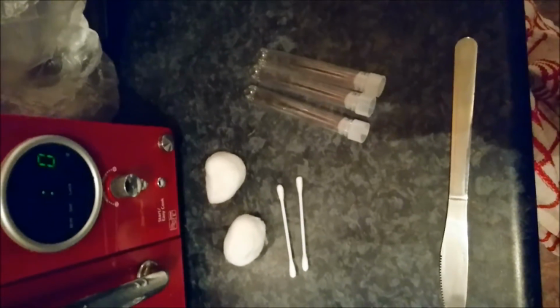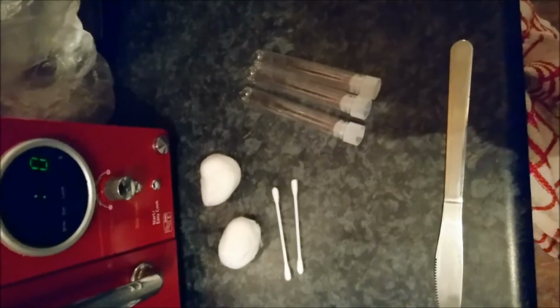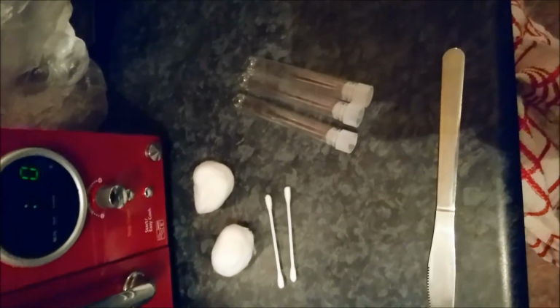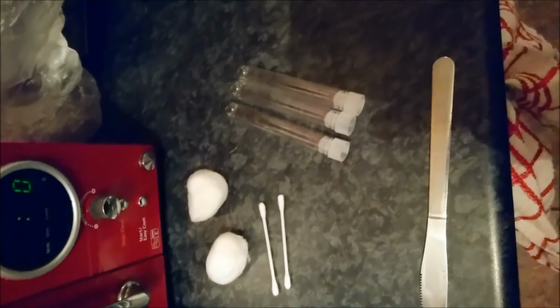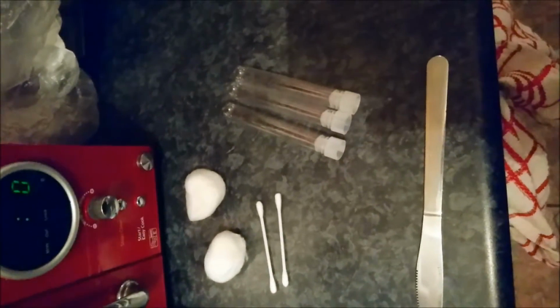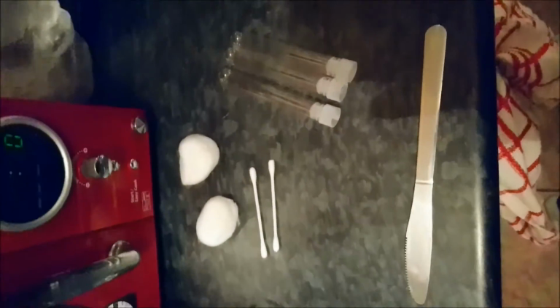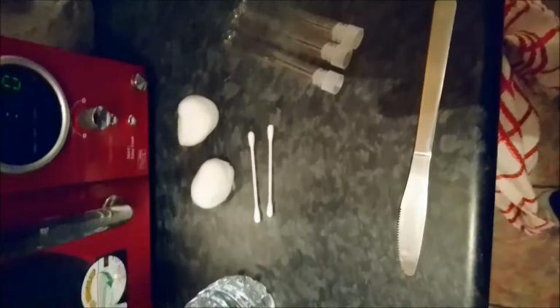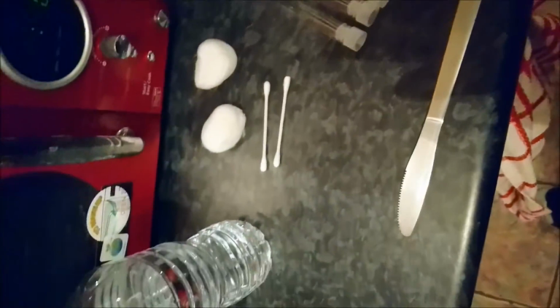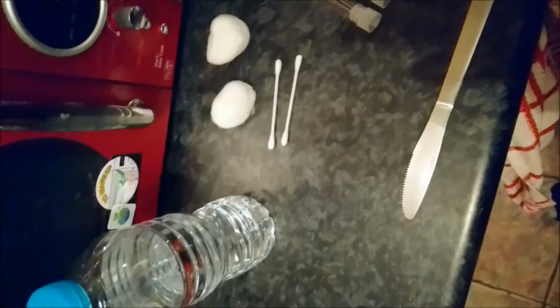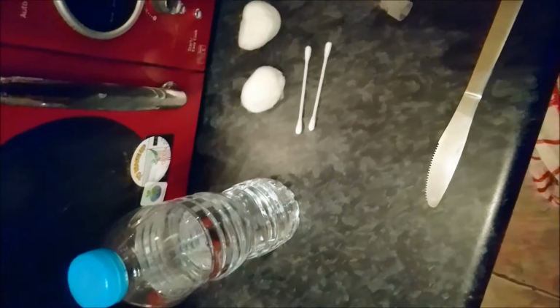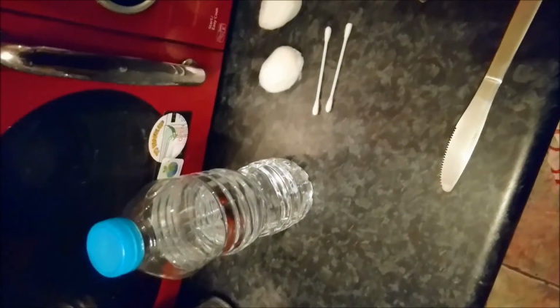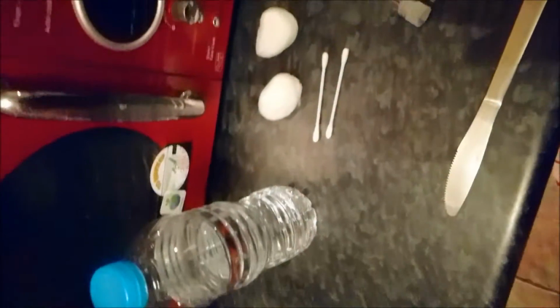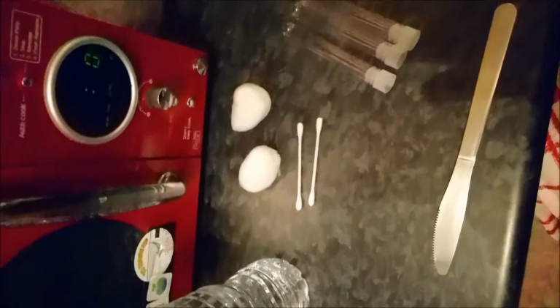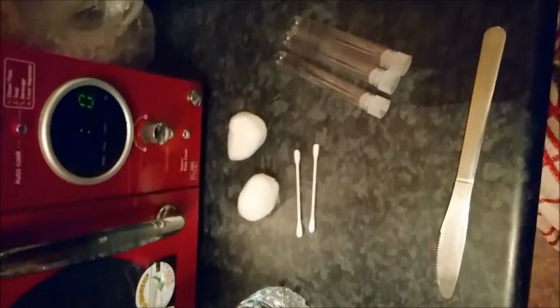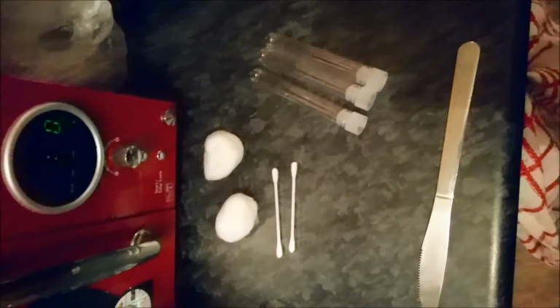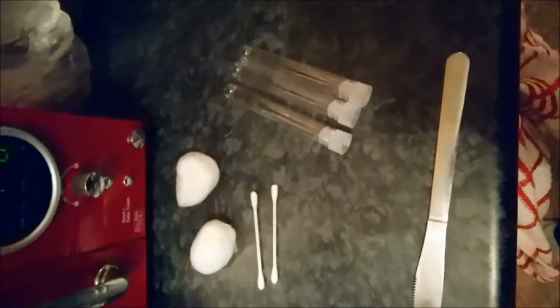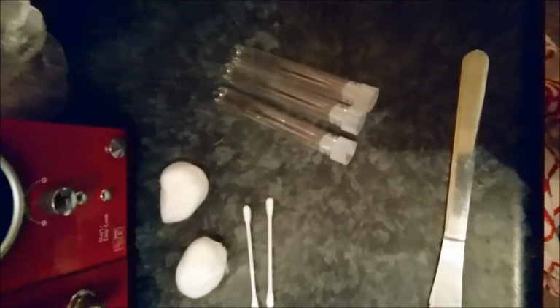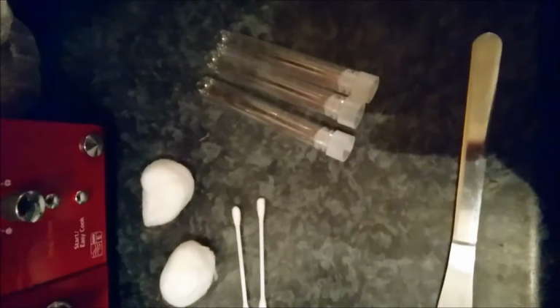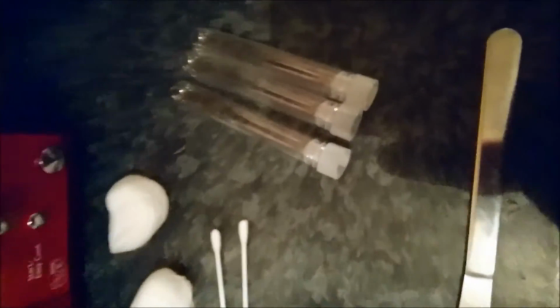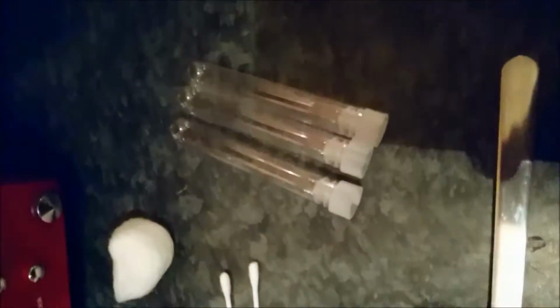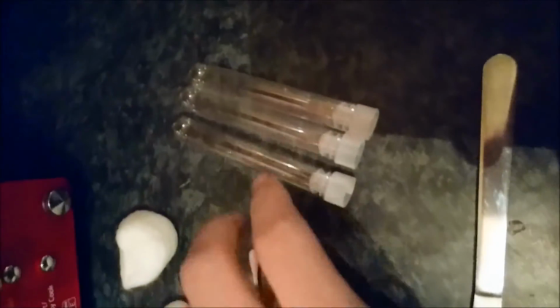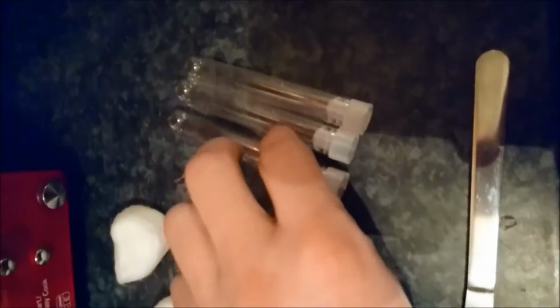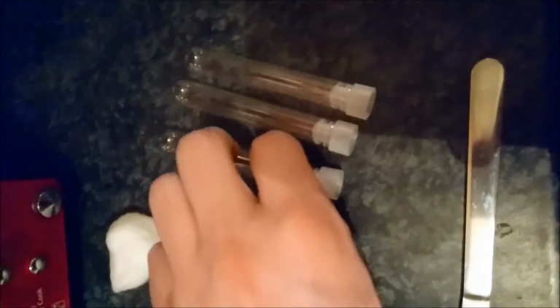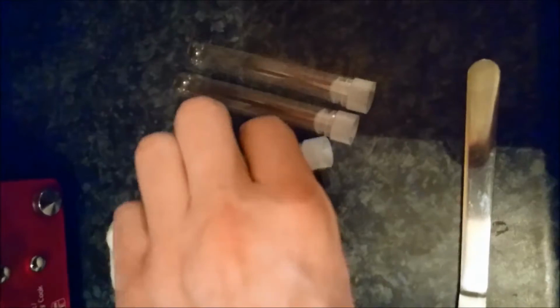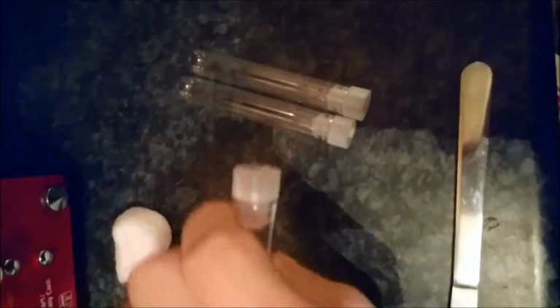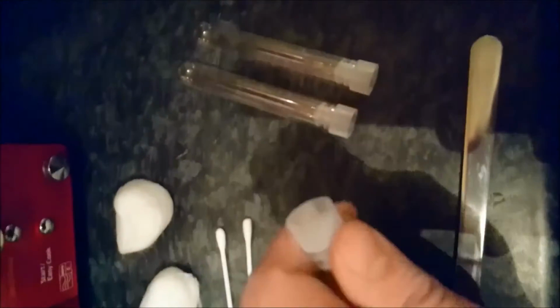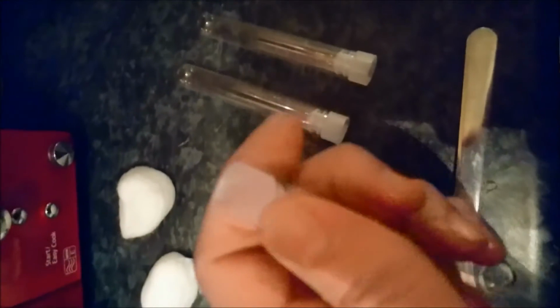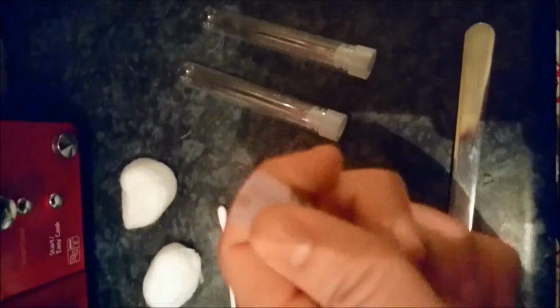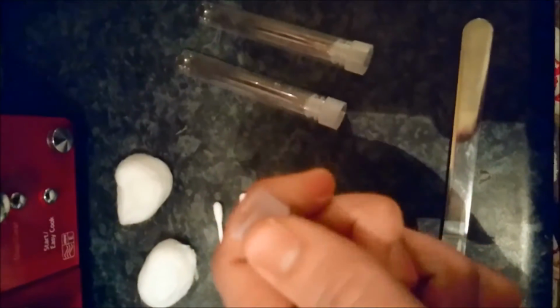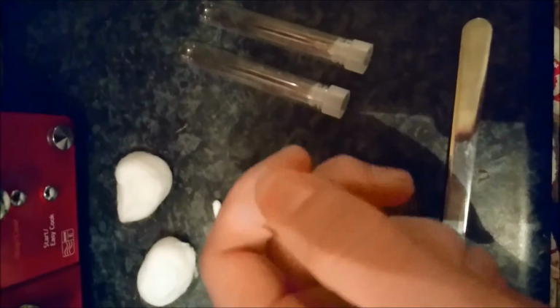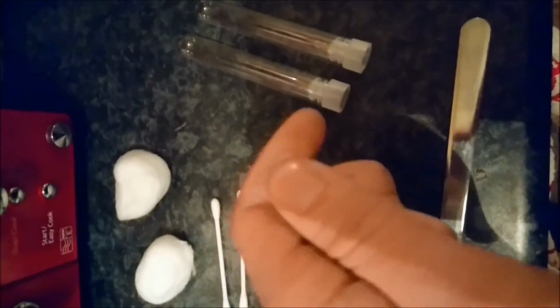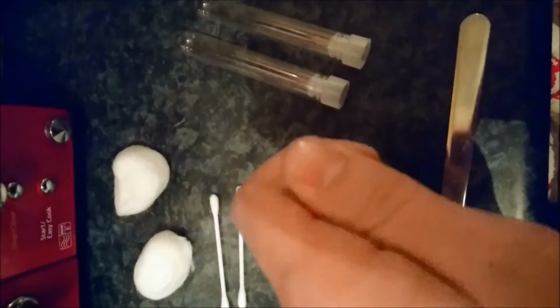I got the test tubes online — I think 100 of them for about £11. And they came, they're not big, they're quite small, but I've used them for my ants.